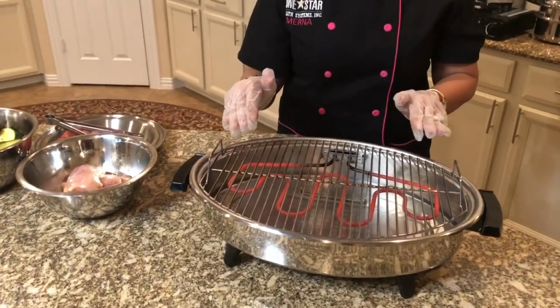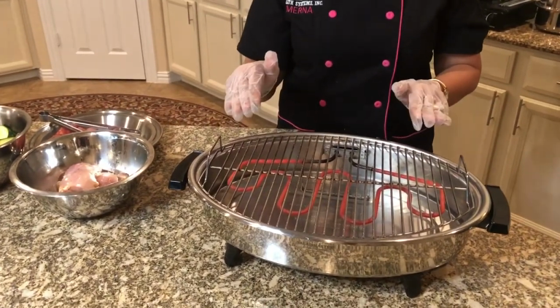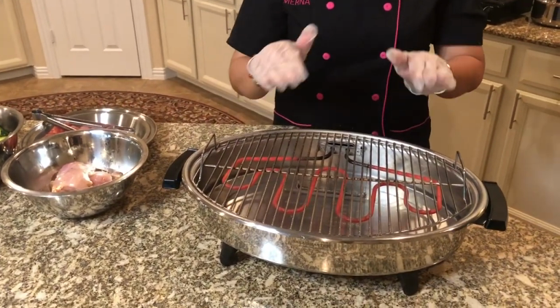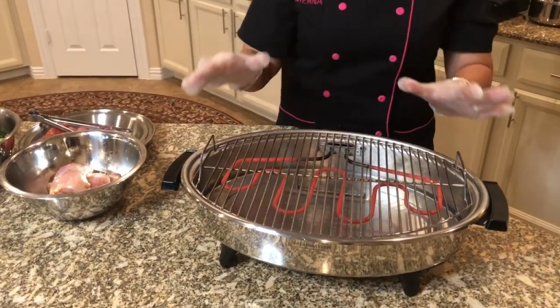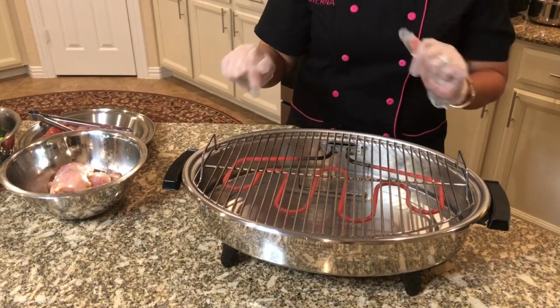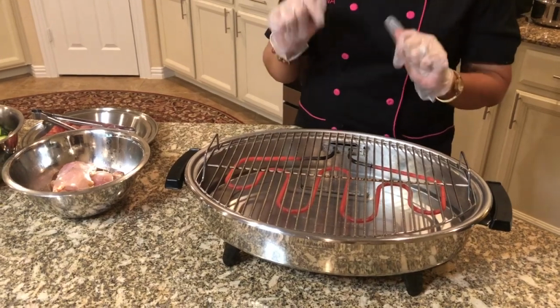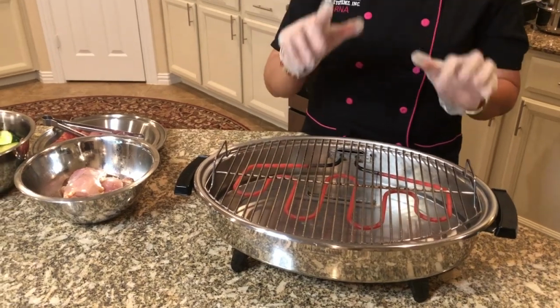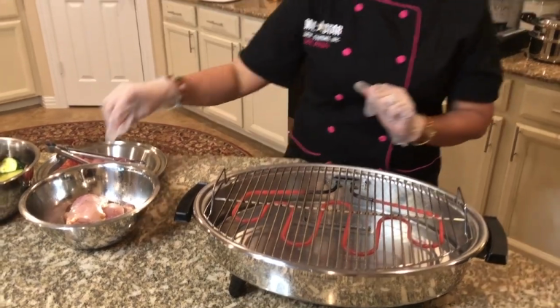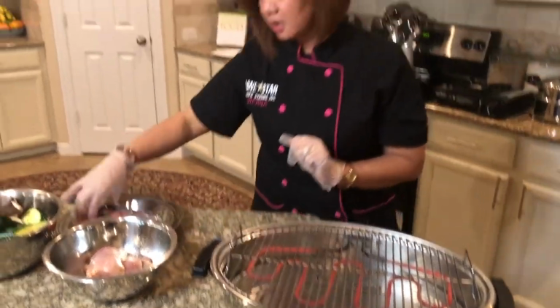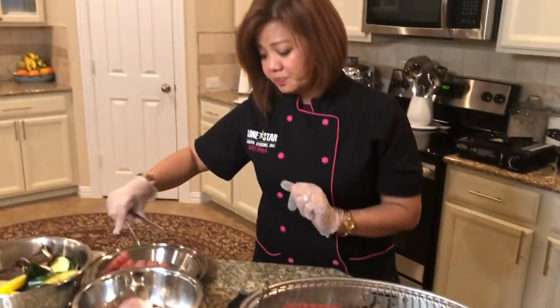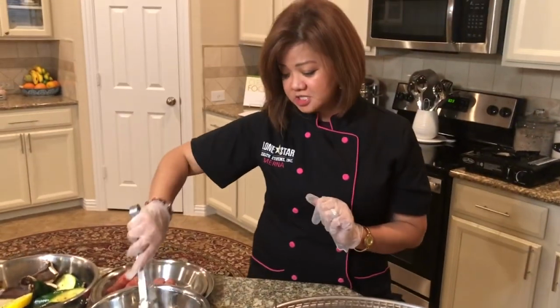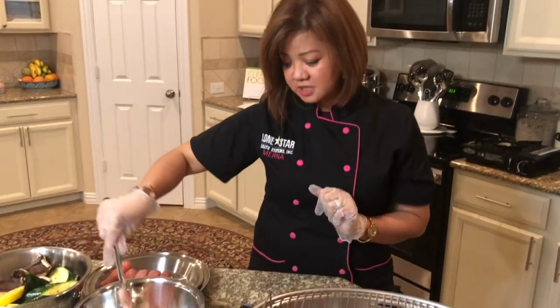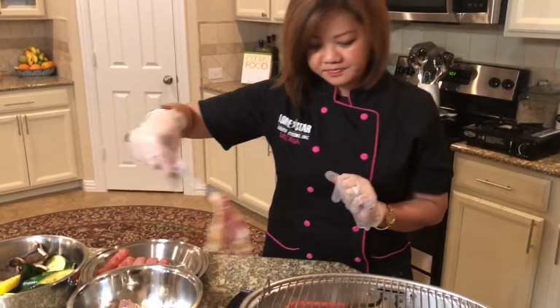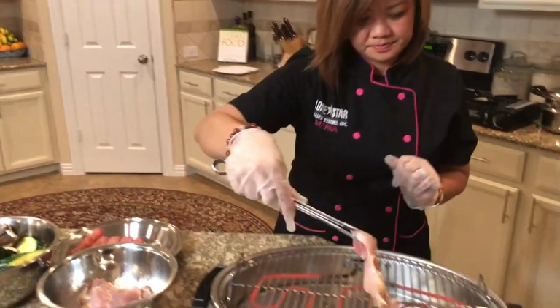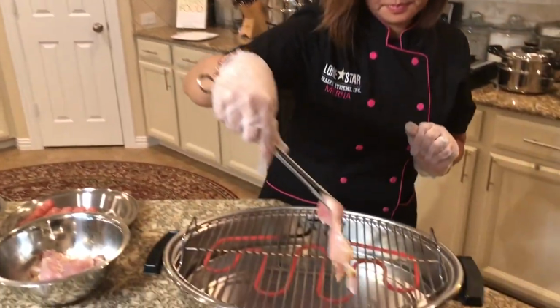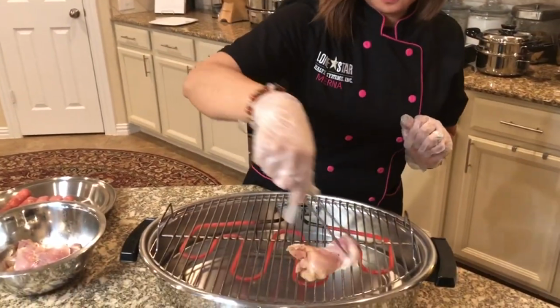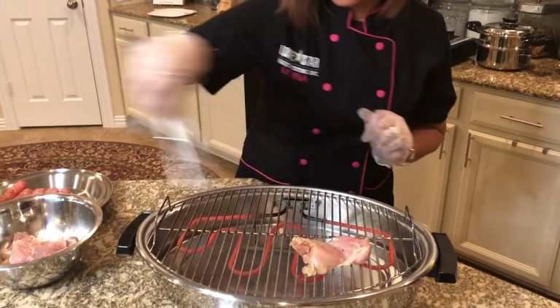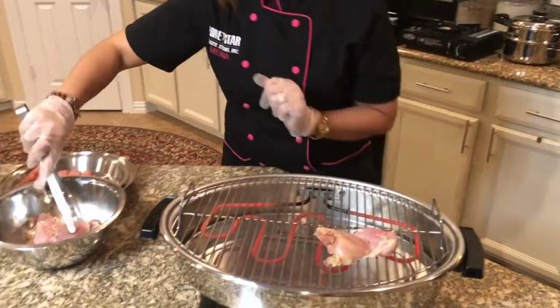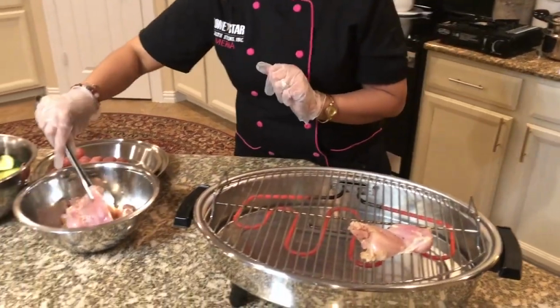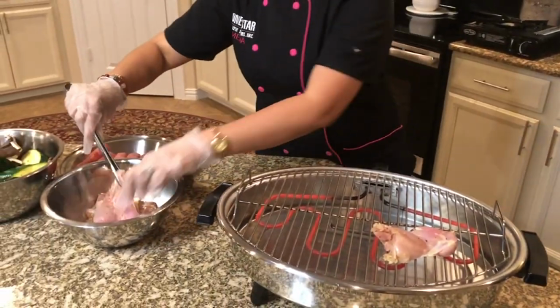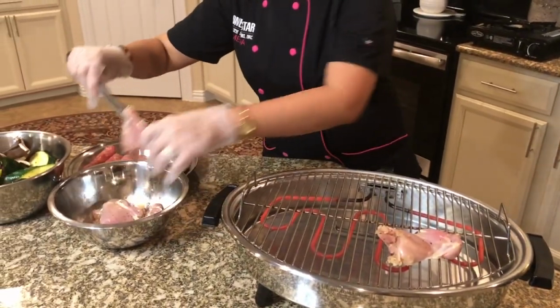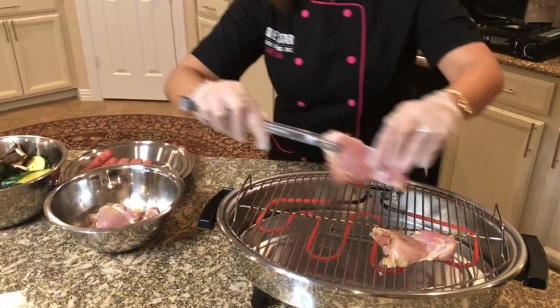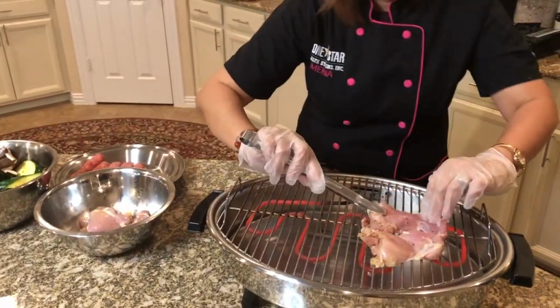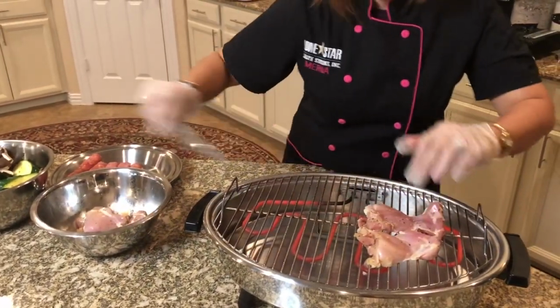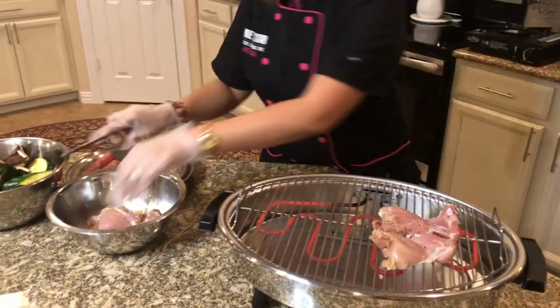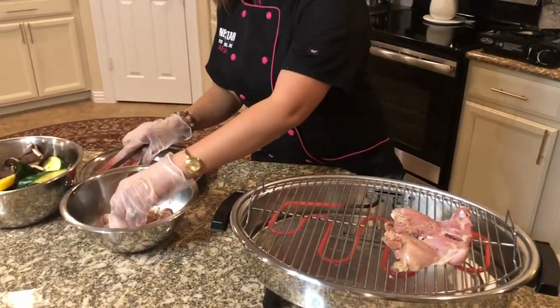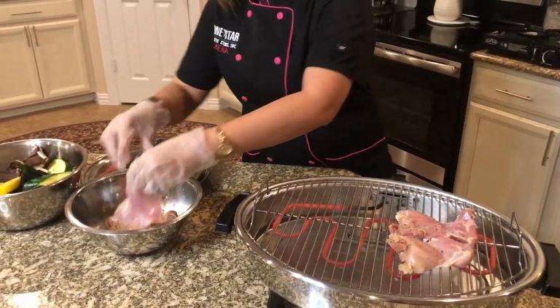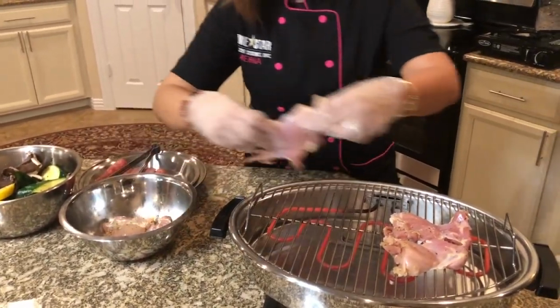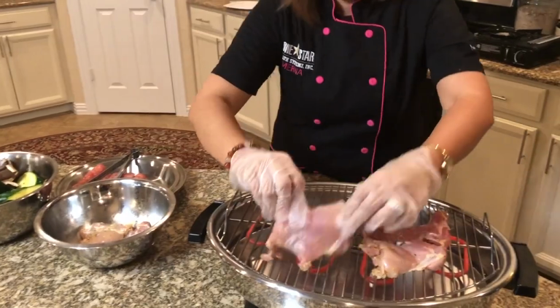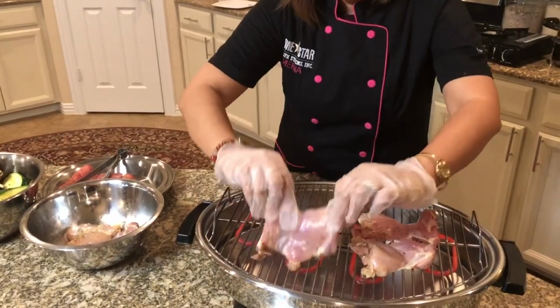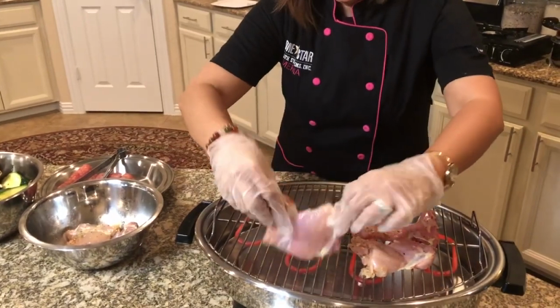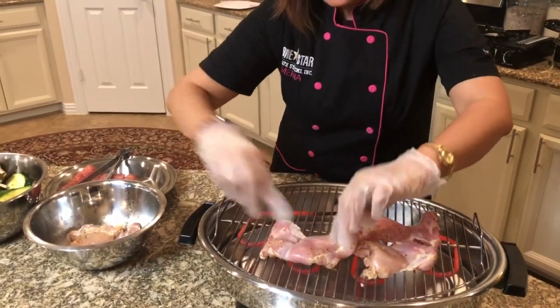The three minutes is up. You can see the heating element is orange and we start grilling. We put the chicken on. I can use my gloves.